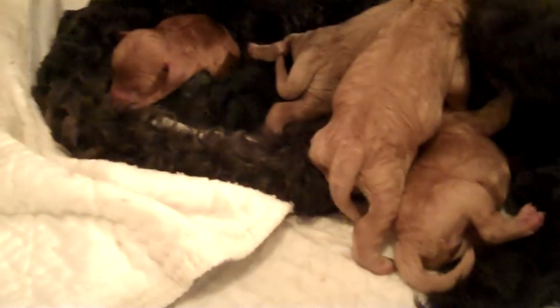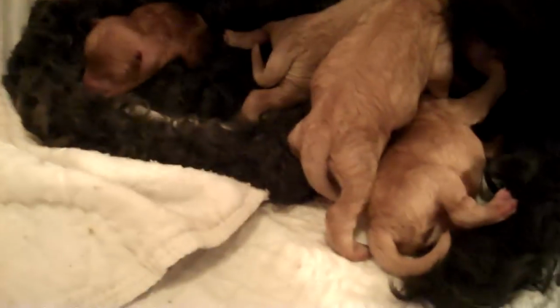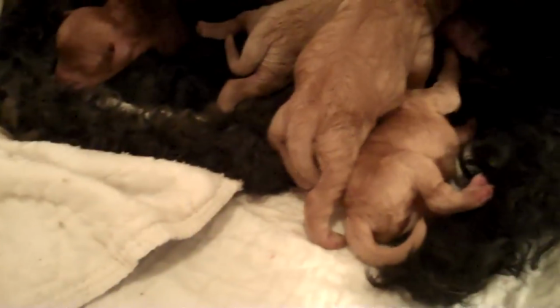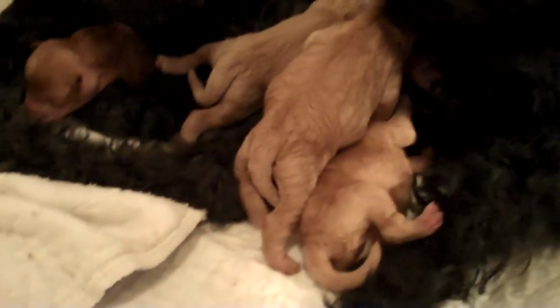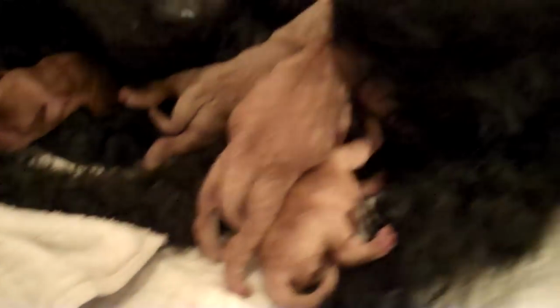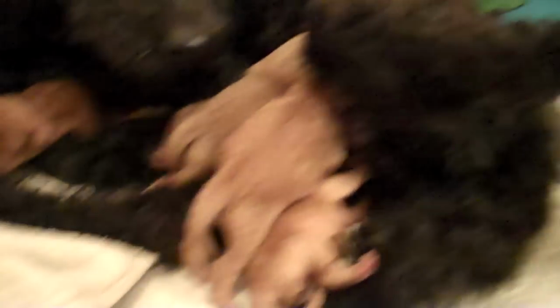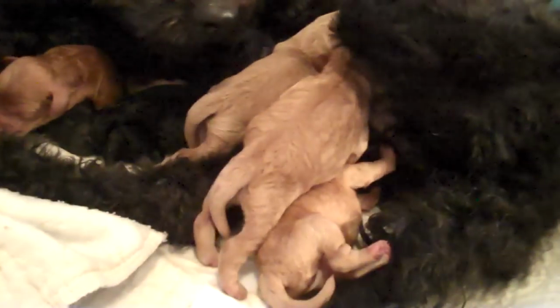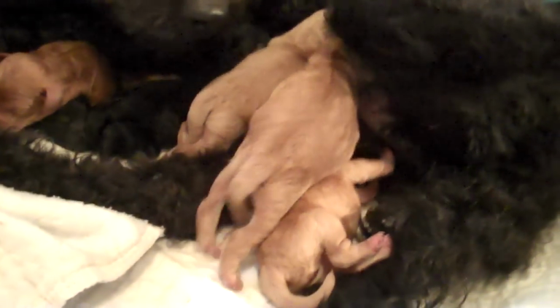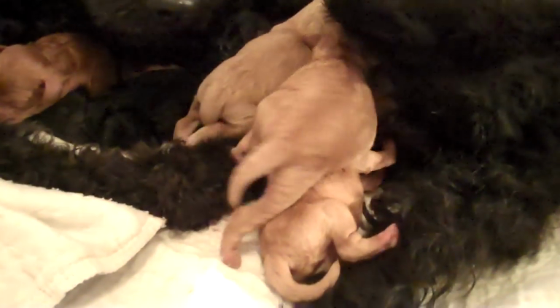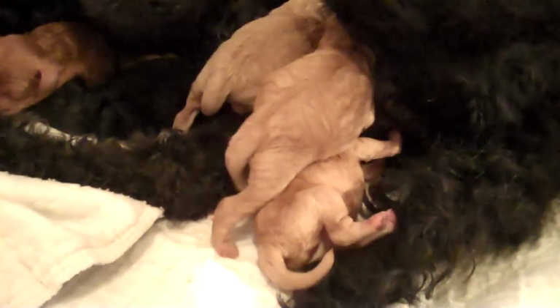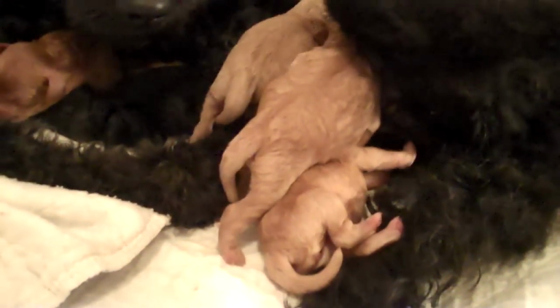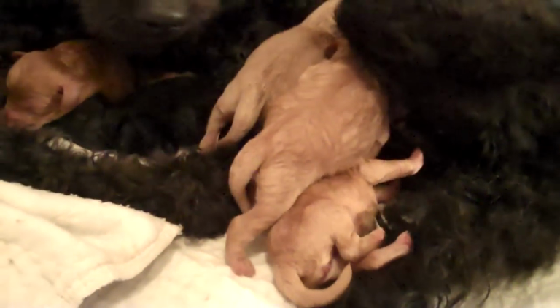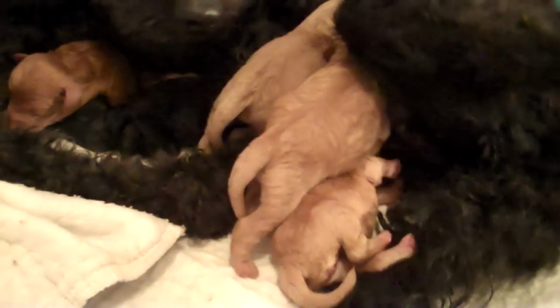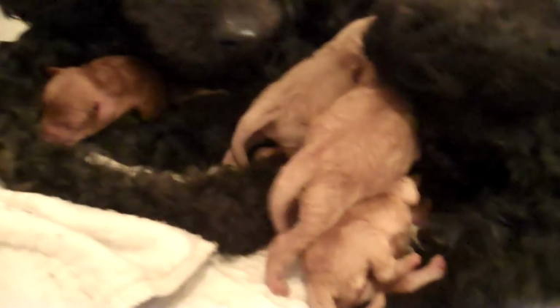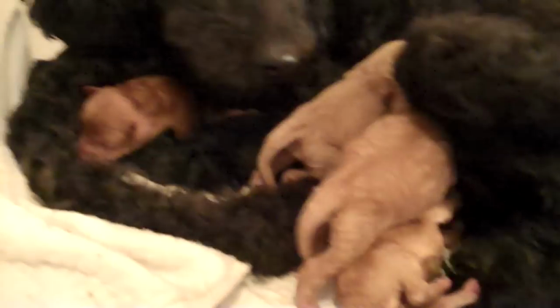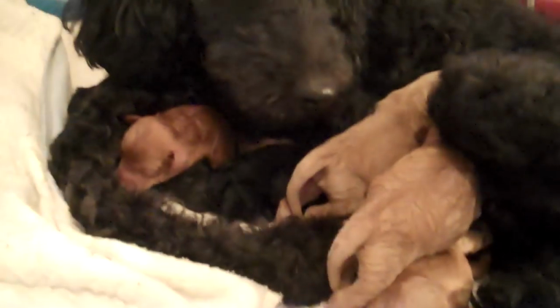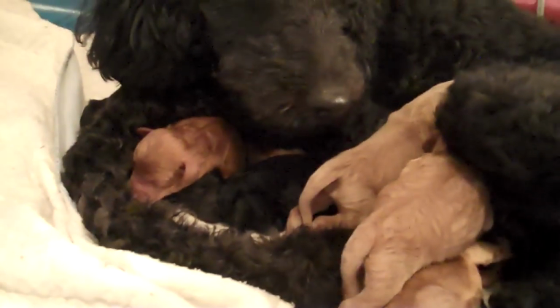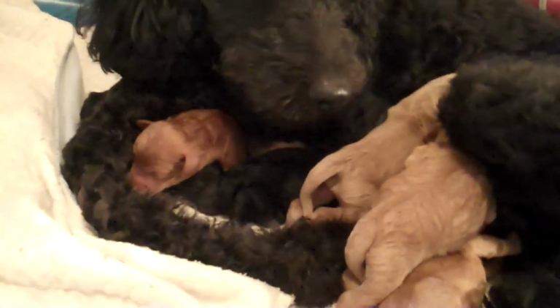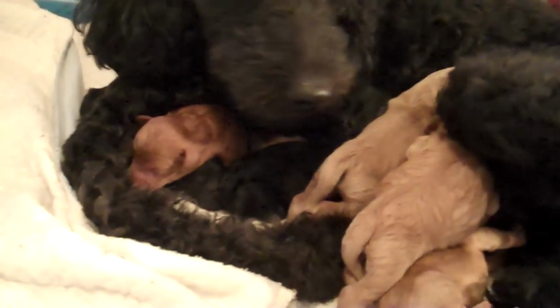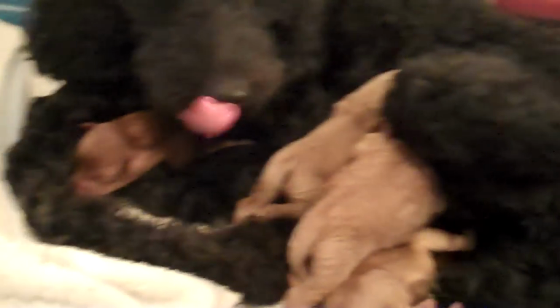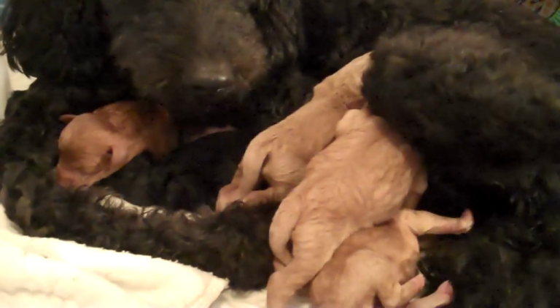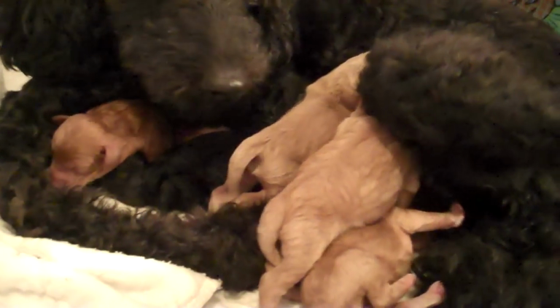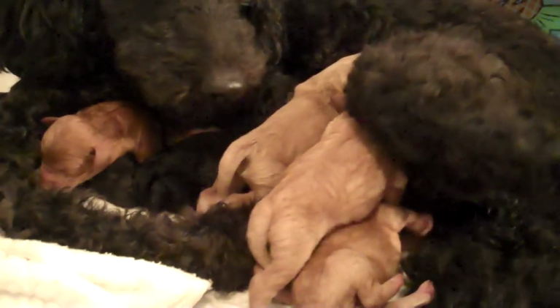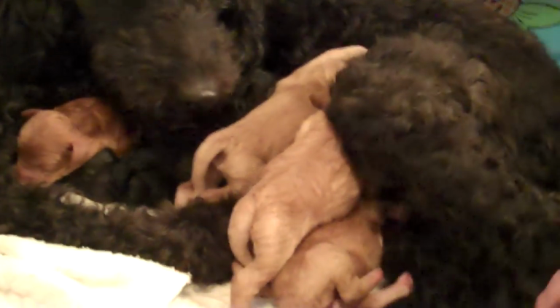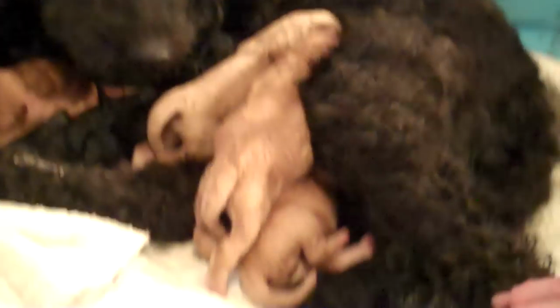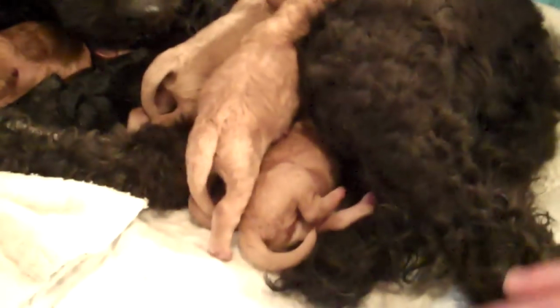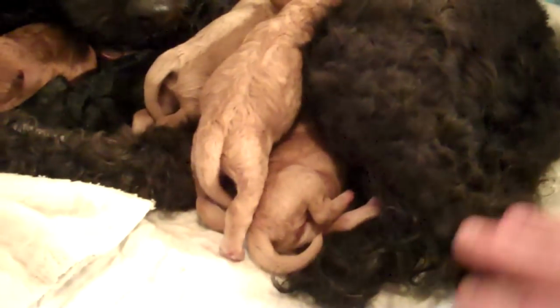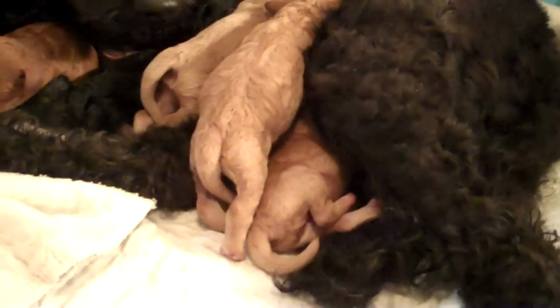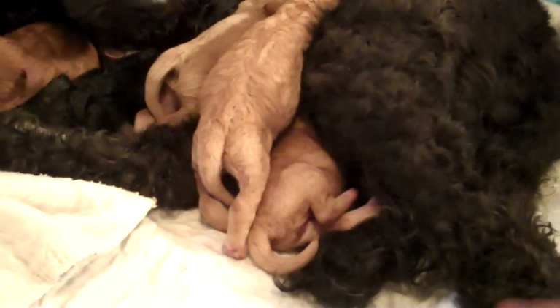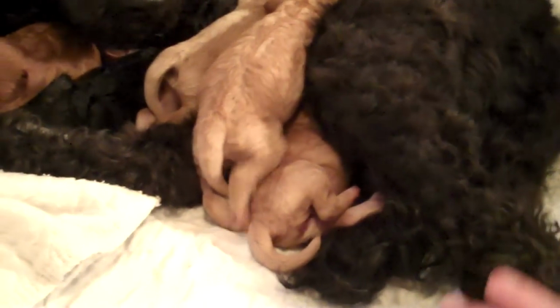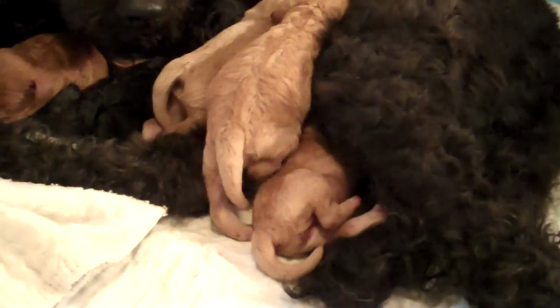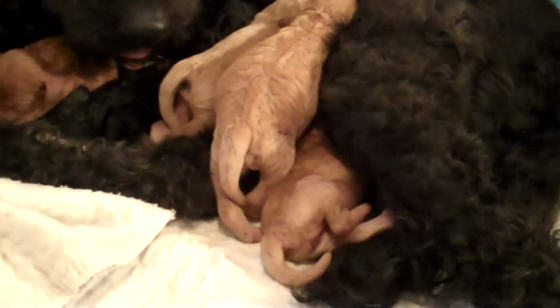Oh, look at the babies in there, all getting nice and warm under your leg. She's such a good momma. Good girl, she's a good girl.